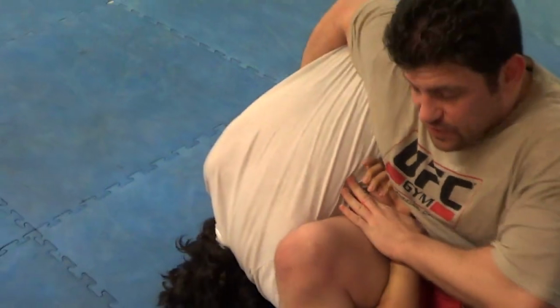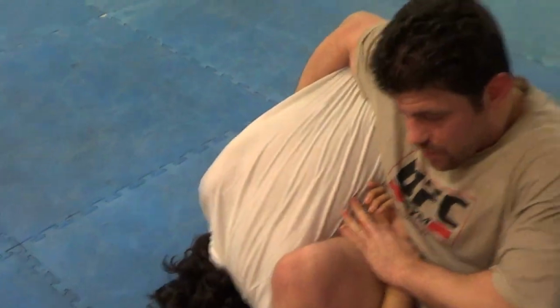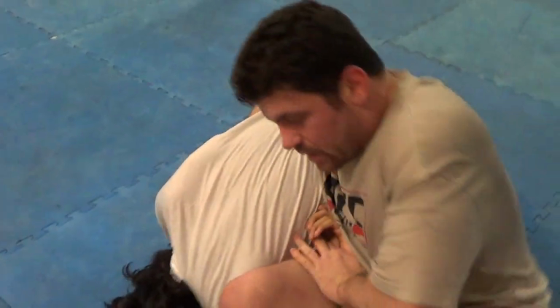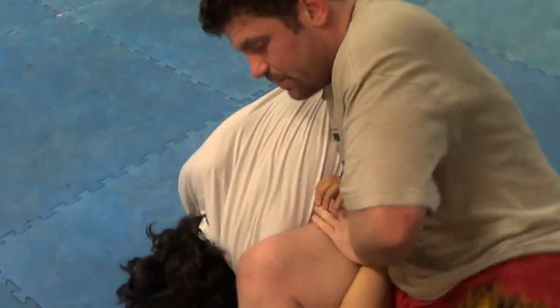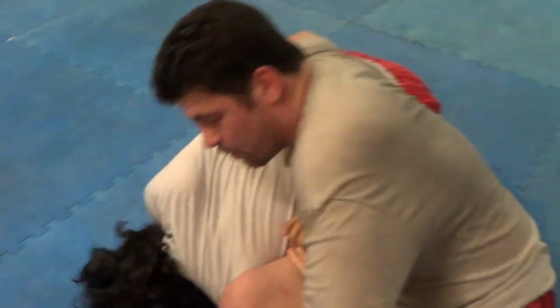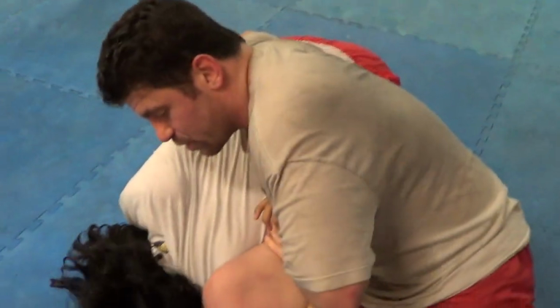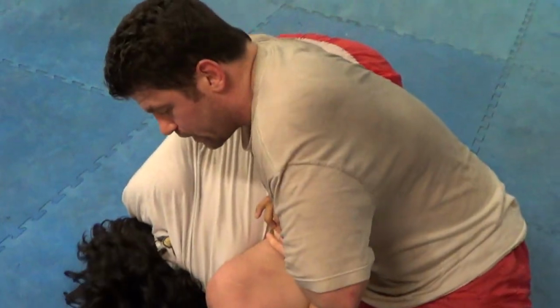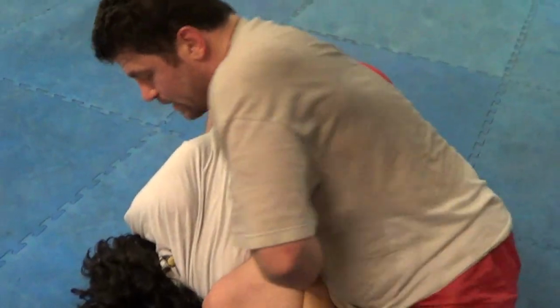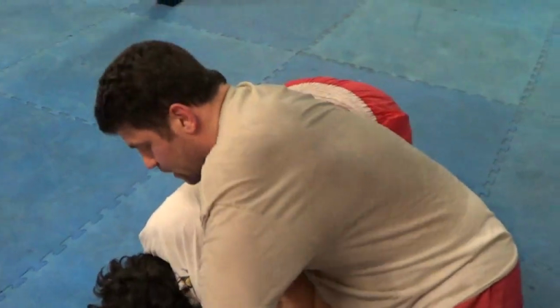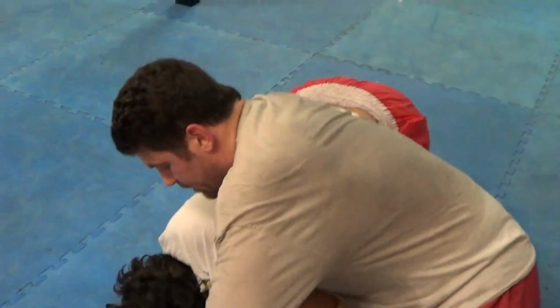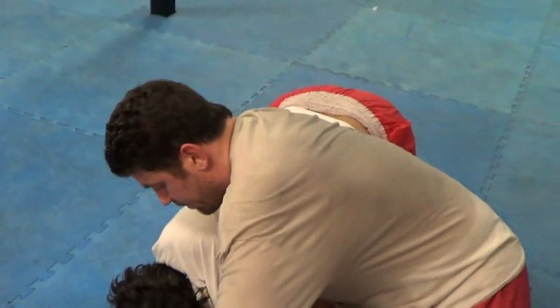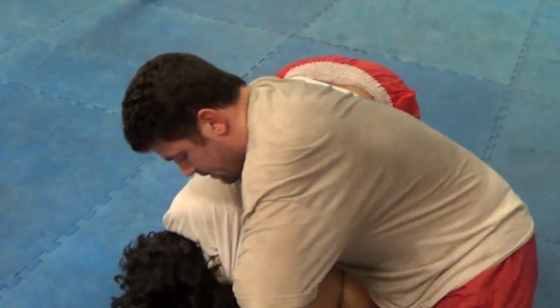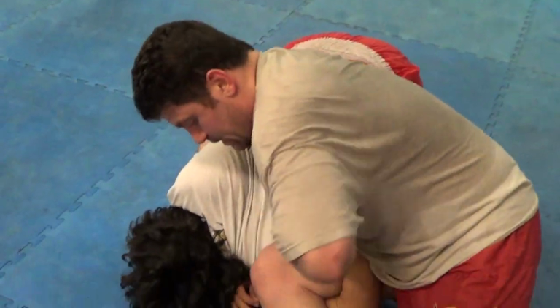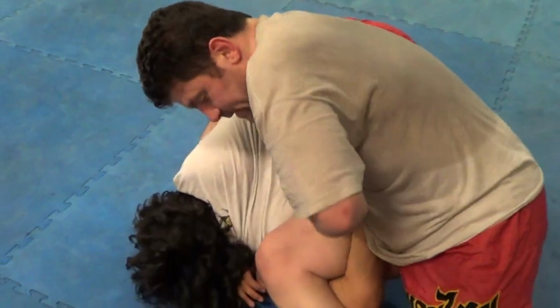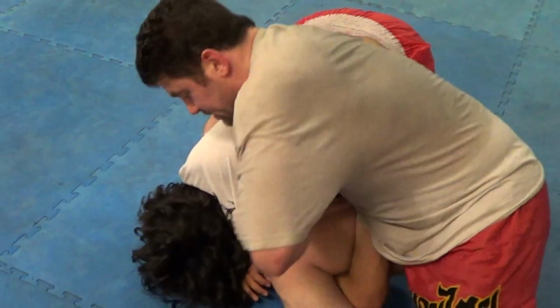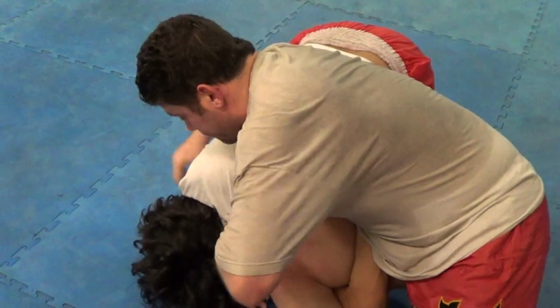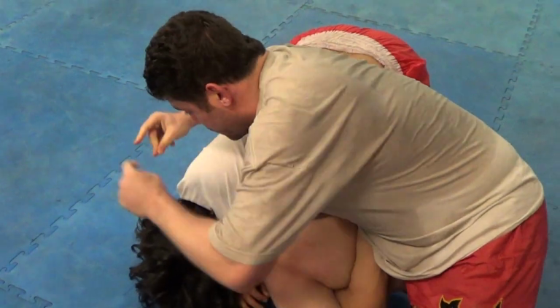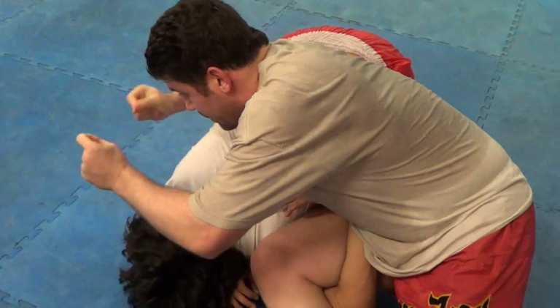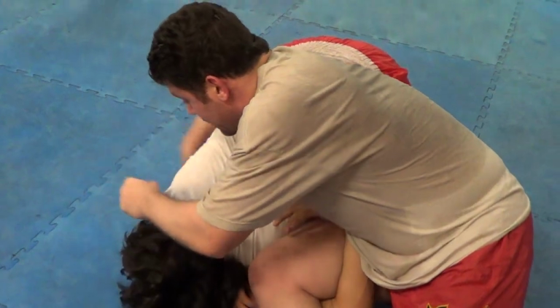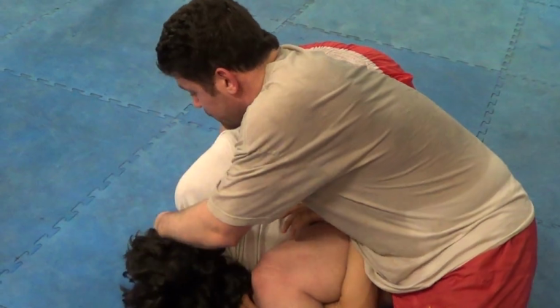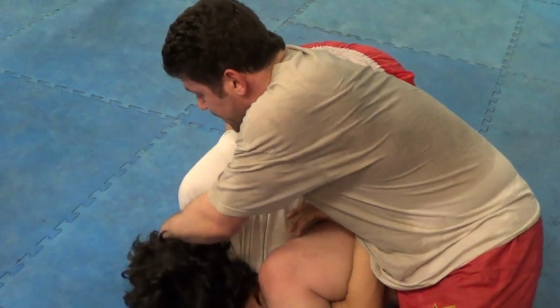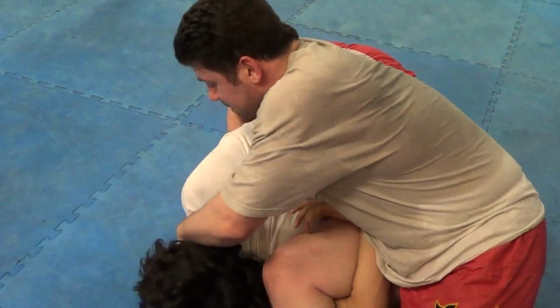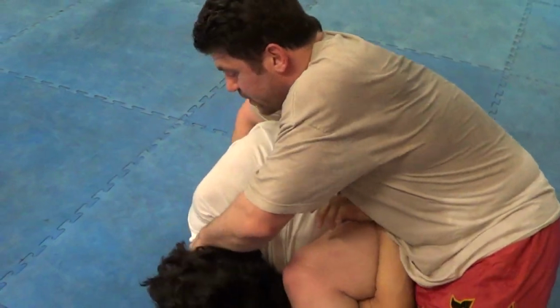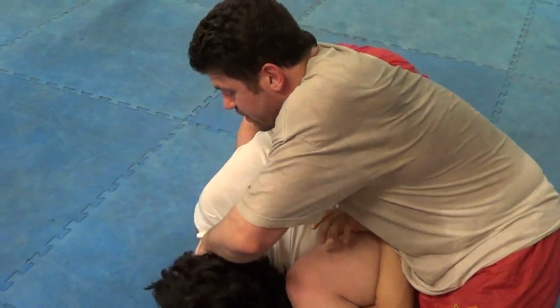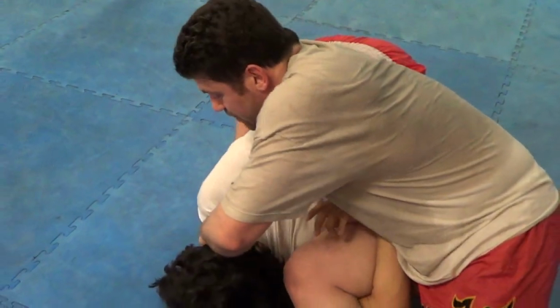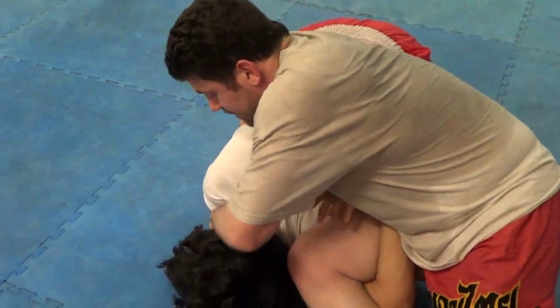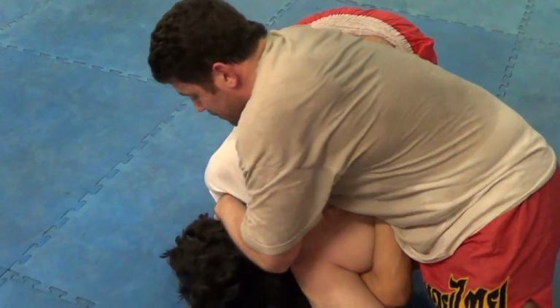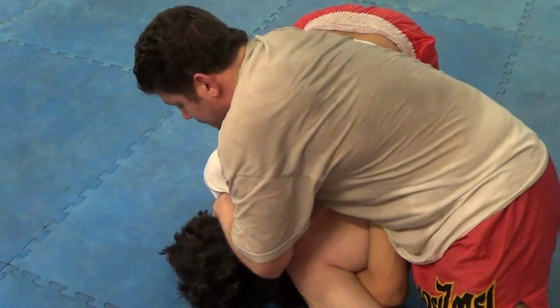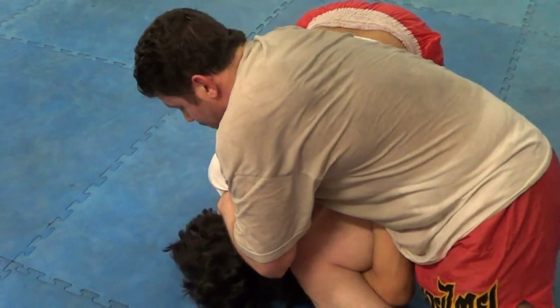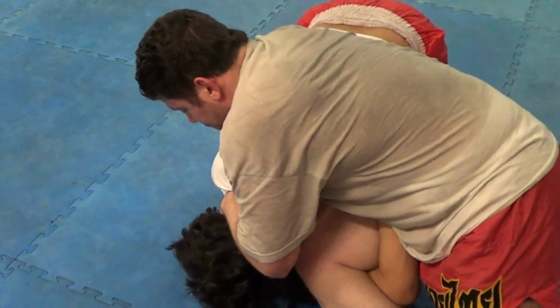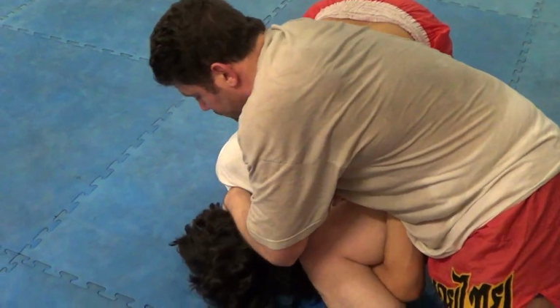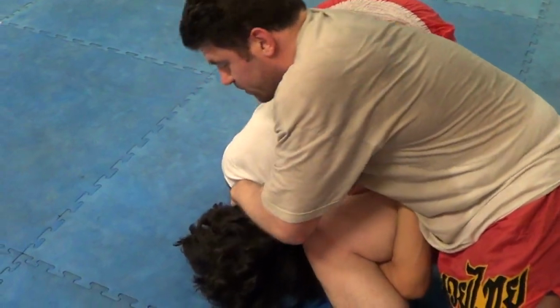Finishing the Omaplata — I'm going to keep all my momentum going and come in here. Since that's stuffed pretty good, I can reach my hands in here, grab an S-grip, and wrap this shoulder.